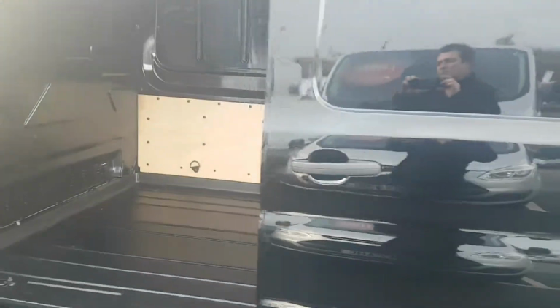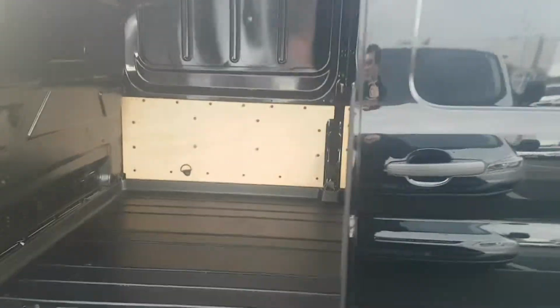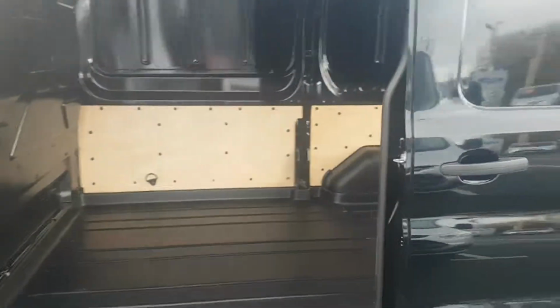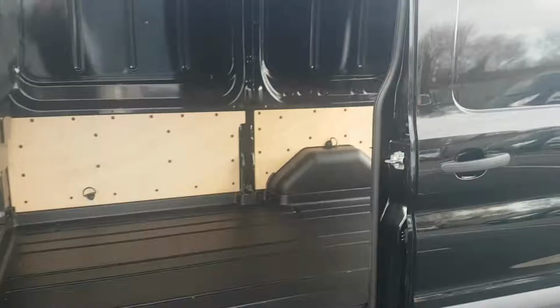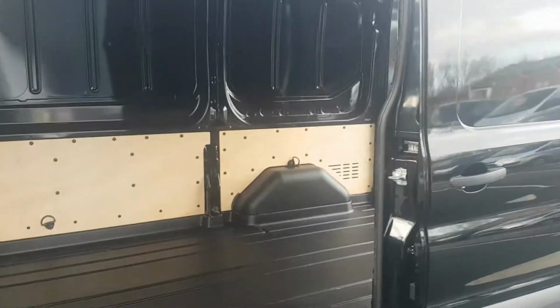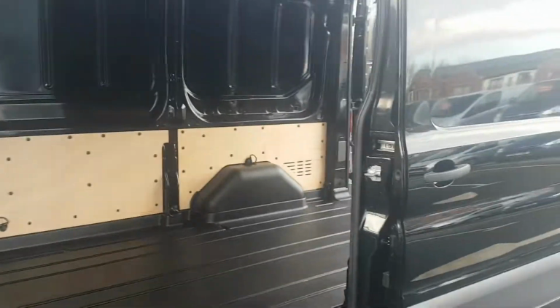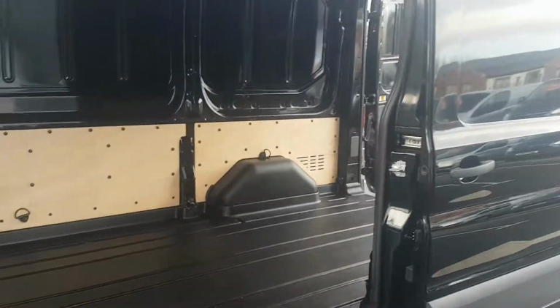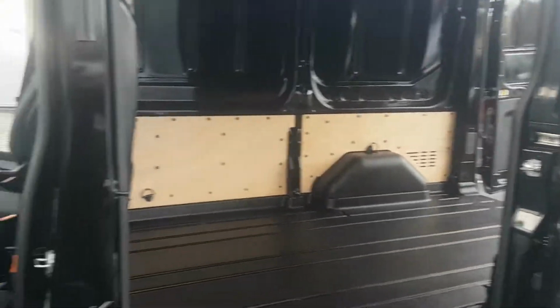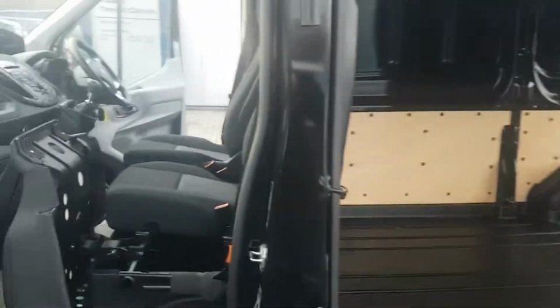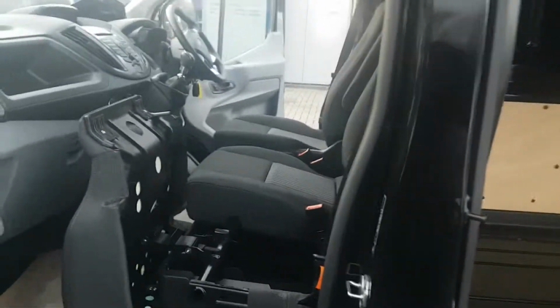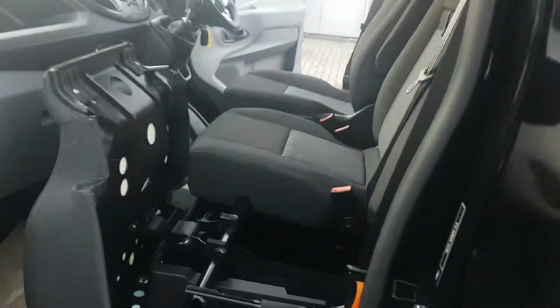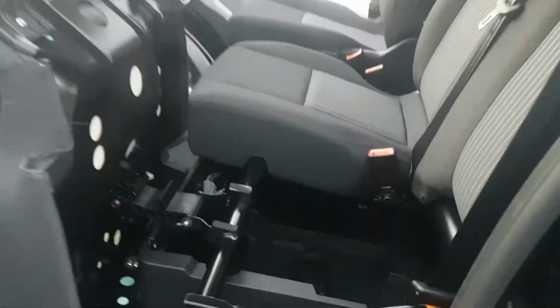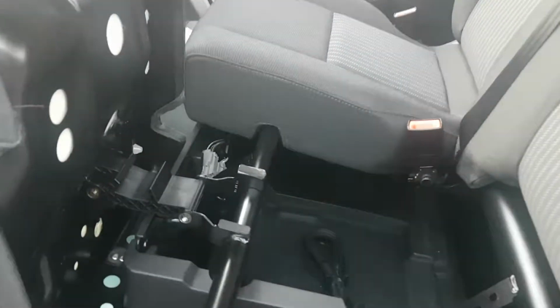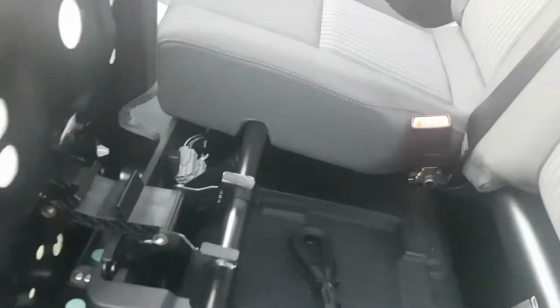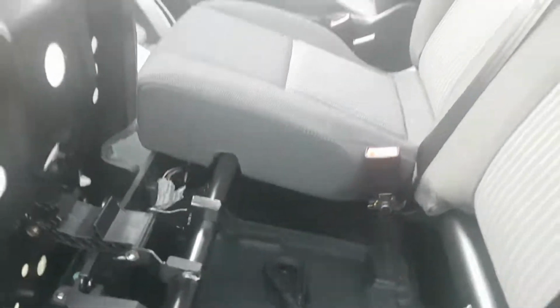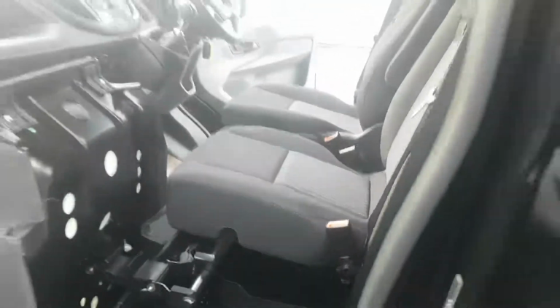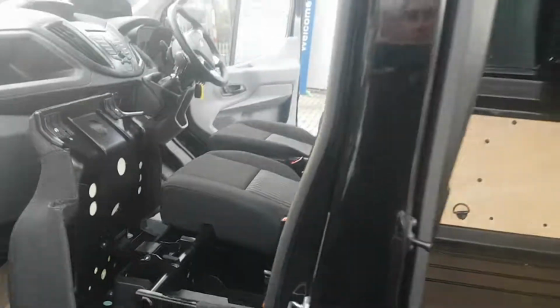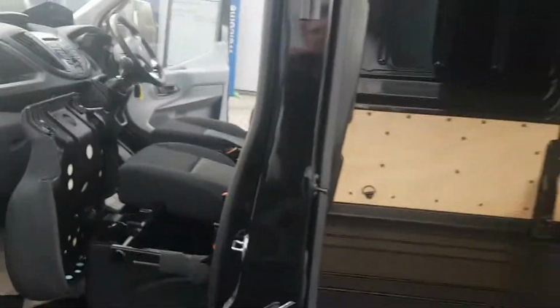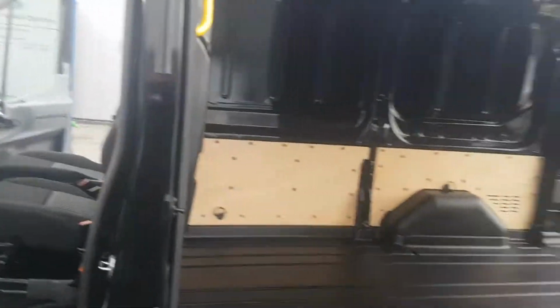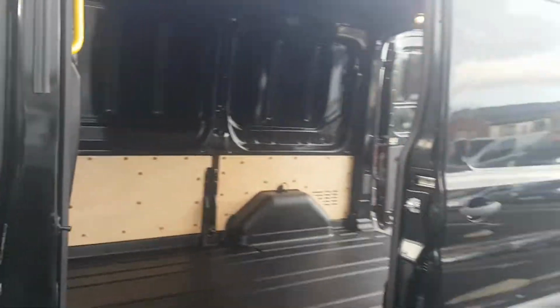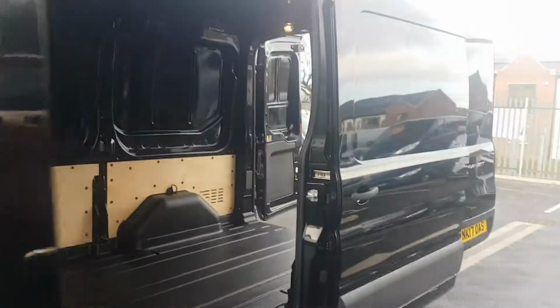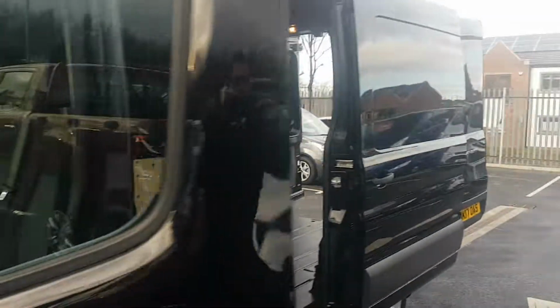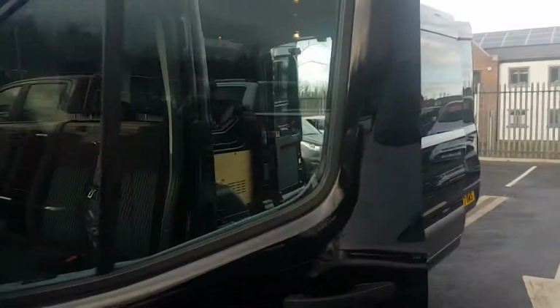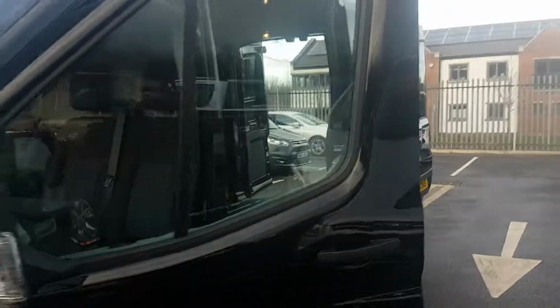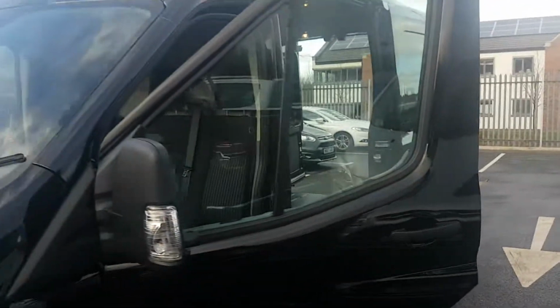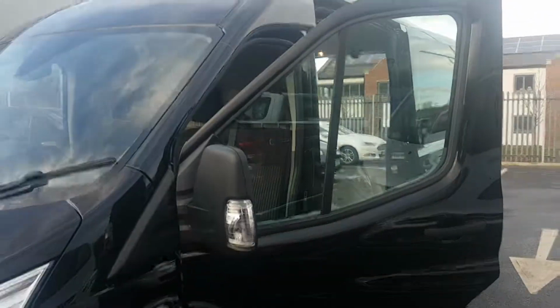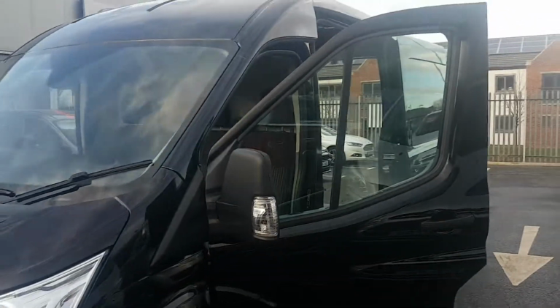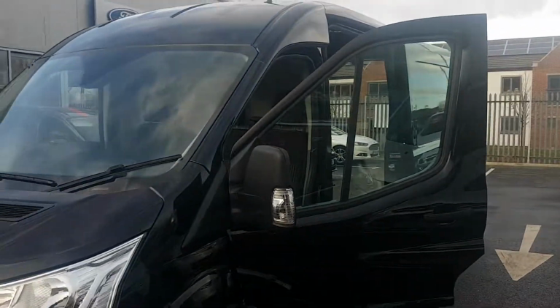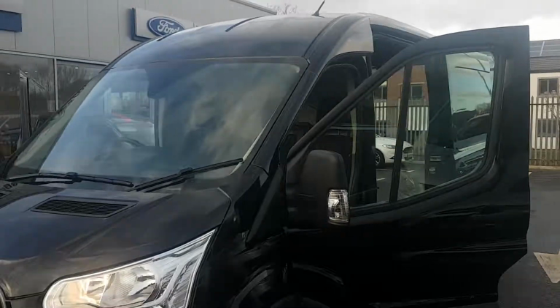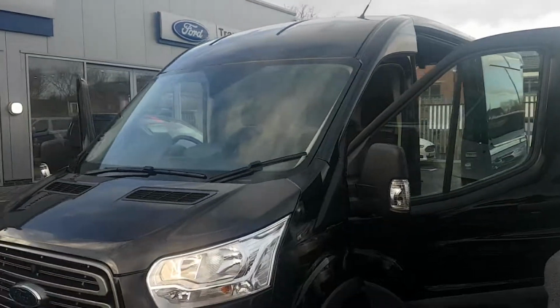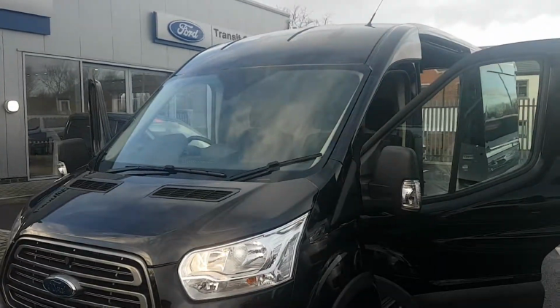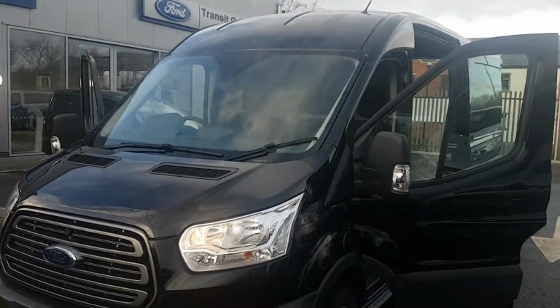There's one sliding side door plus some under-seat storage. The vehicle is available for a test drive if you'd like to take advantage. Give us a call as soon as possible to avoid disappointment.